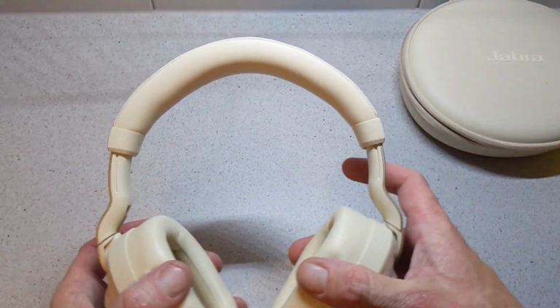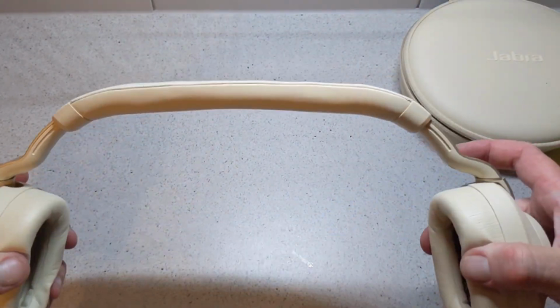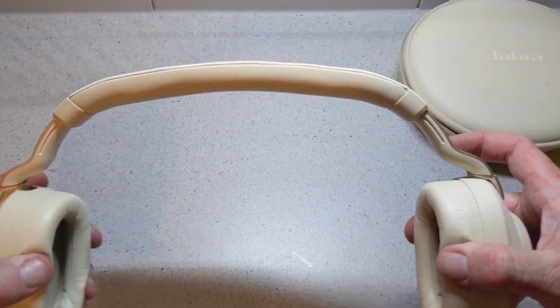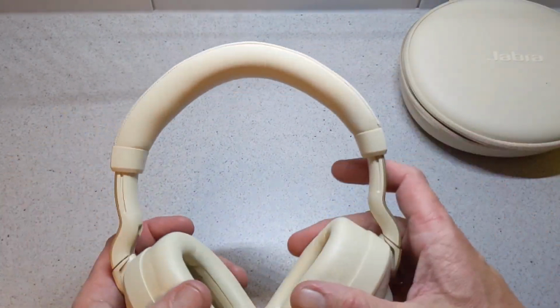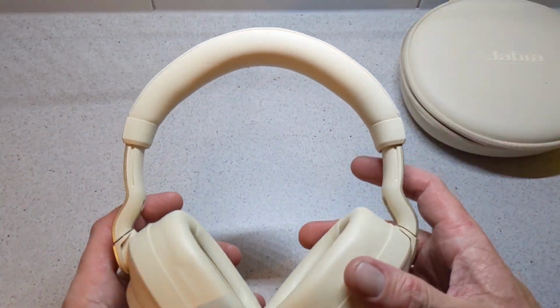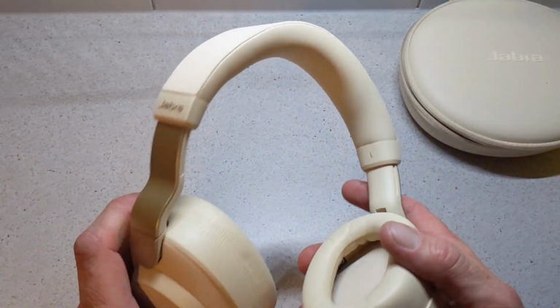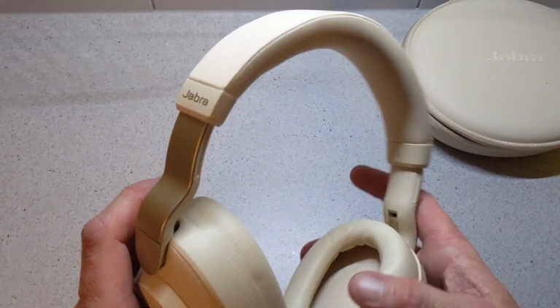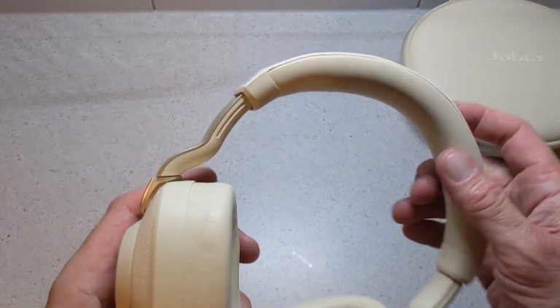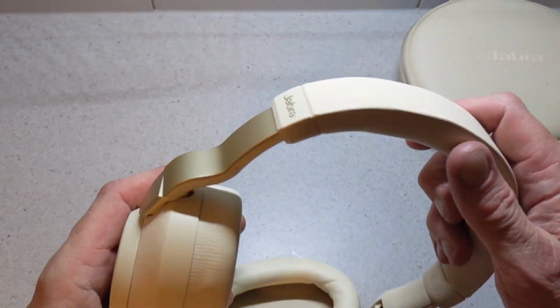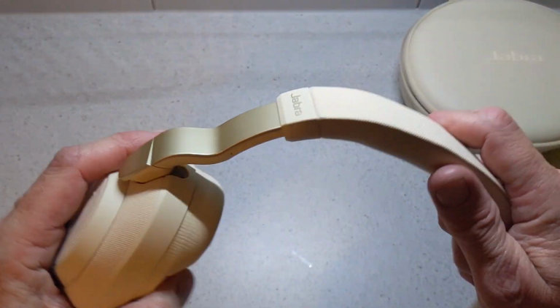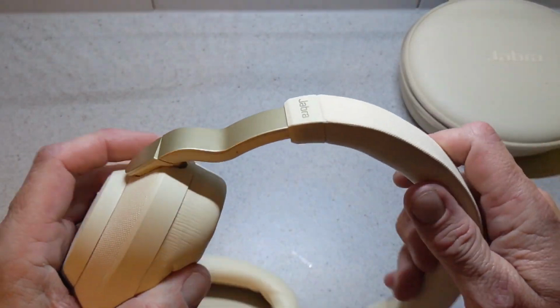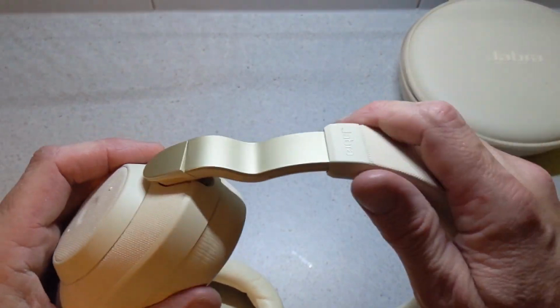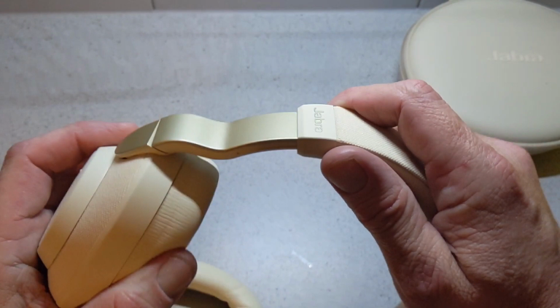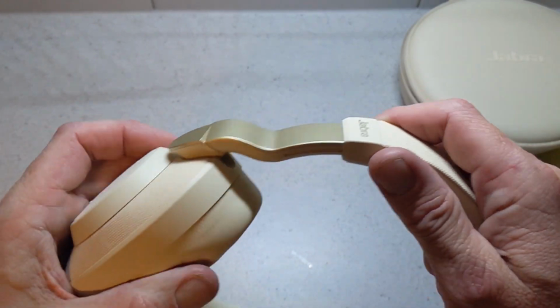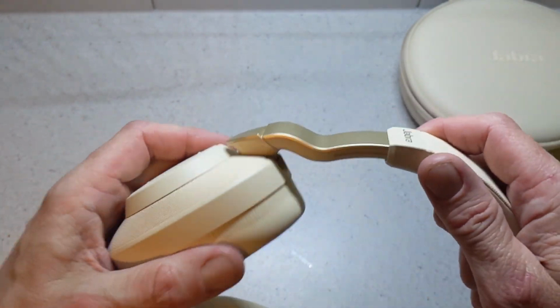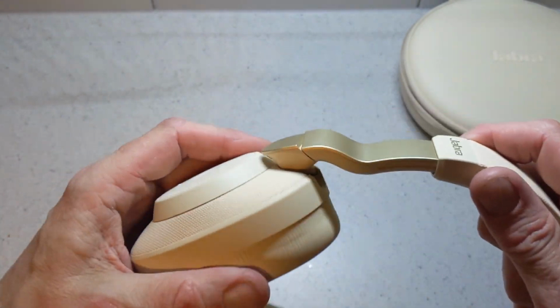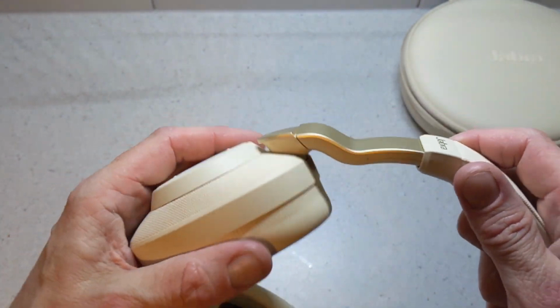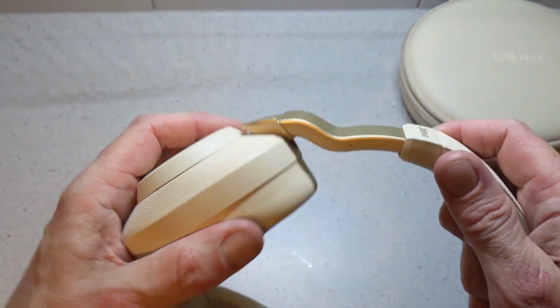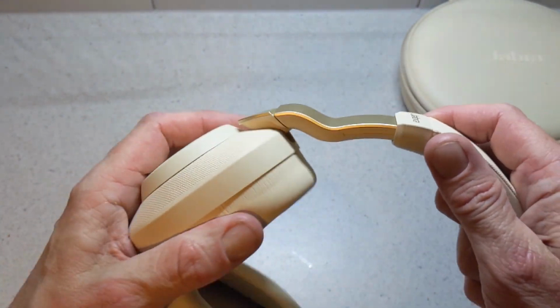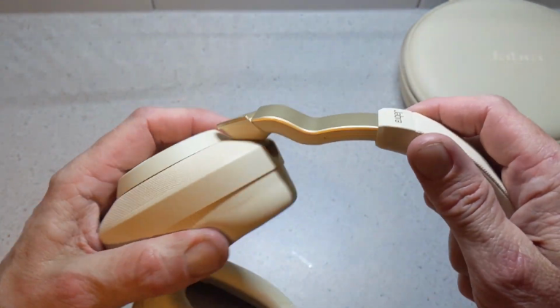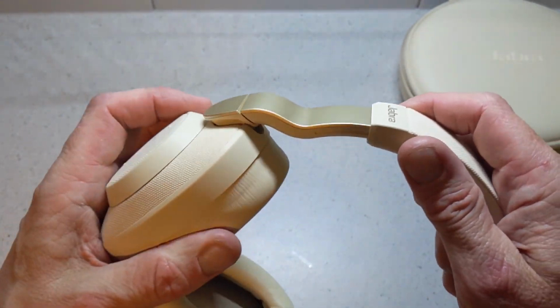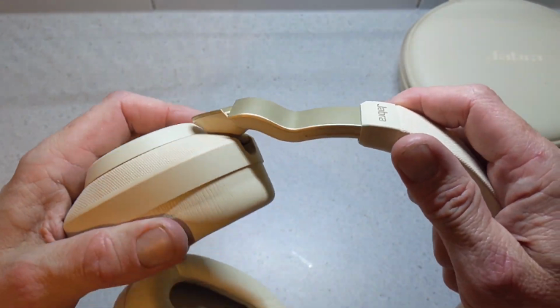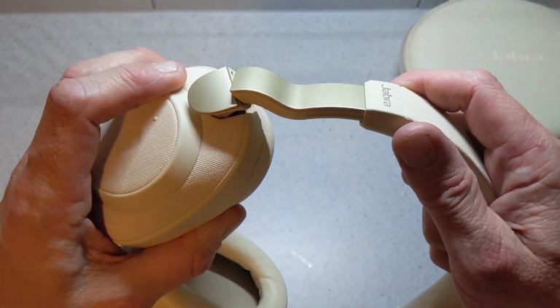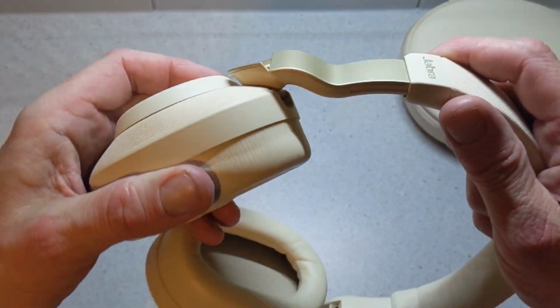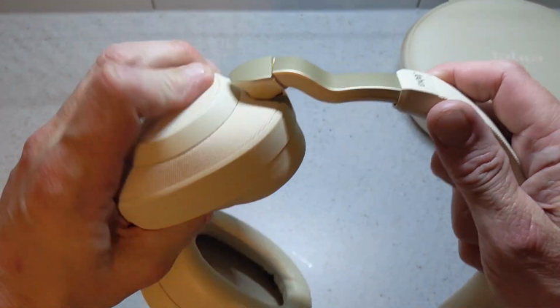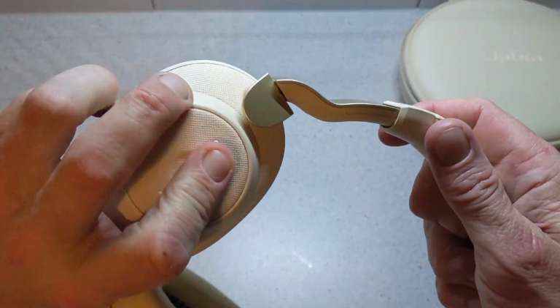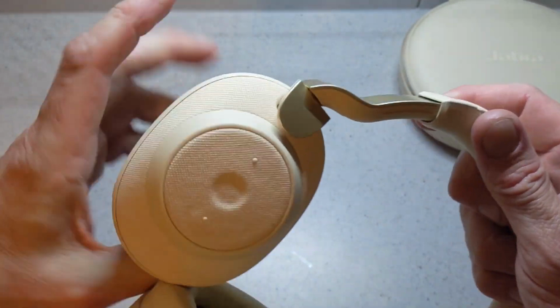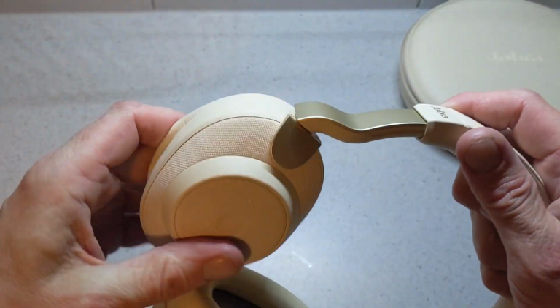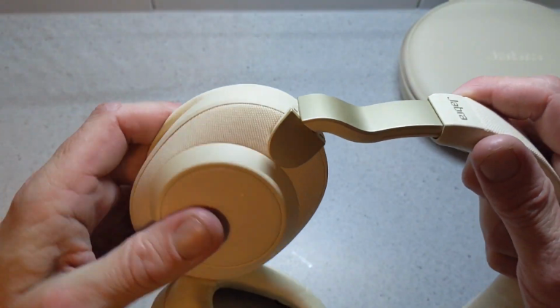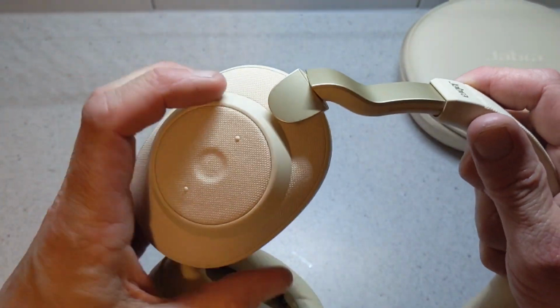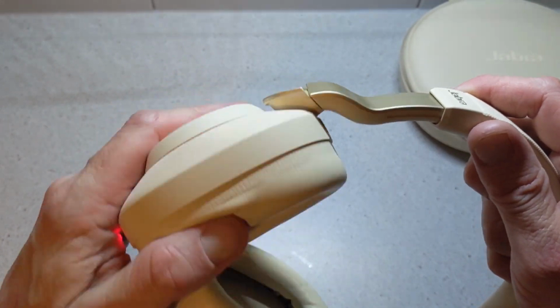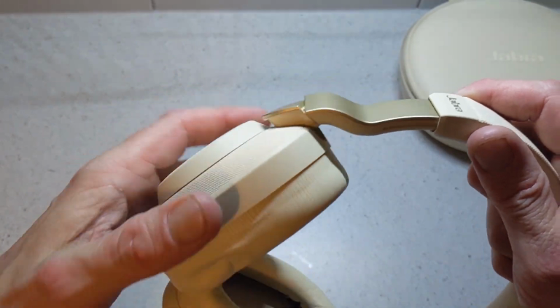No real sounds or creaks coming from them. They do have a little bit of flex and play, and they spin and fold nicely.